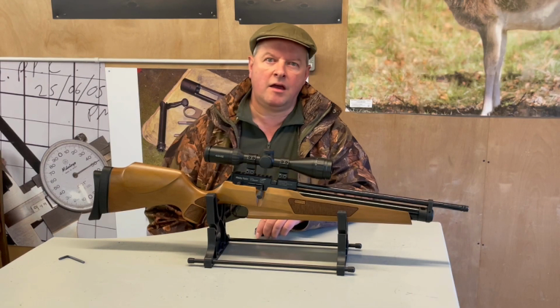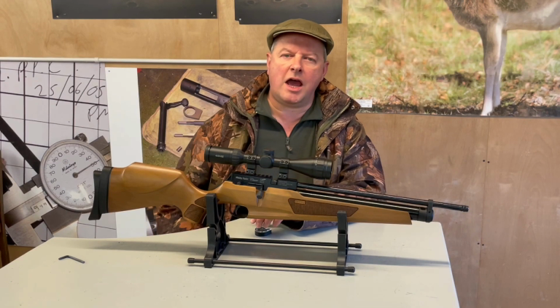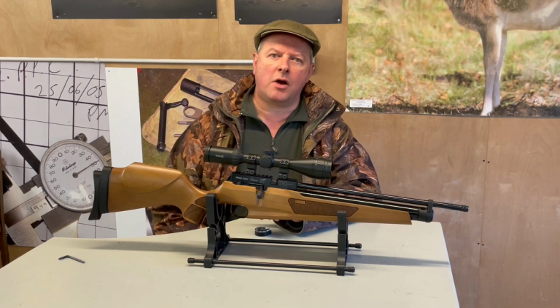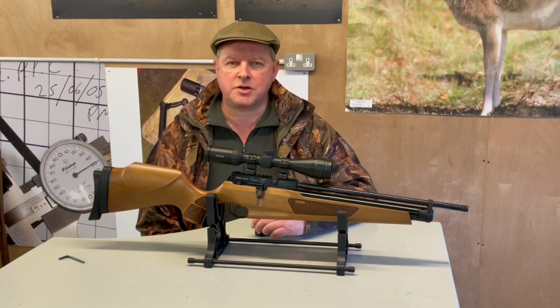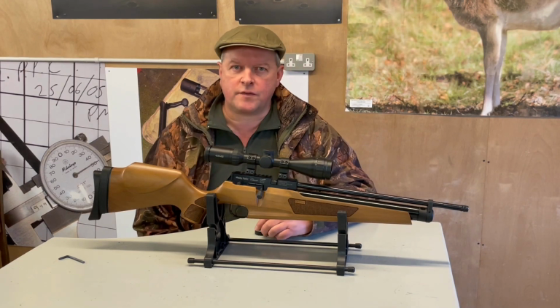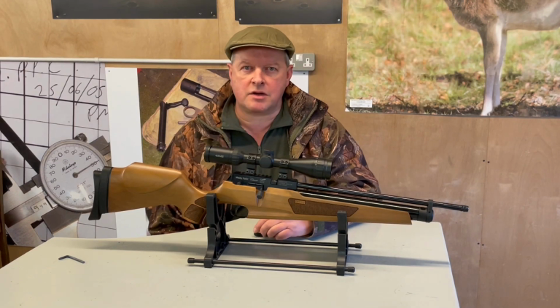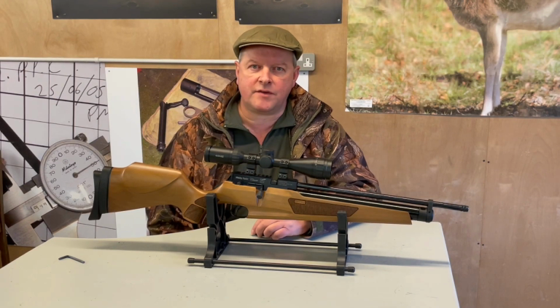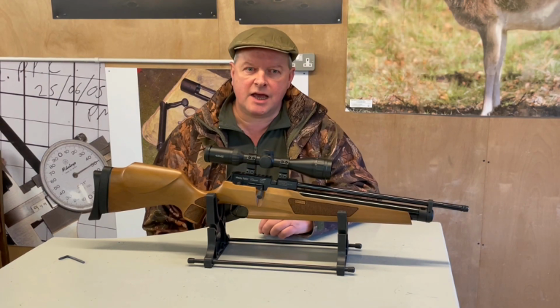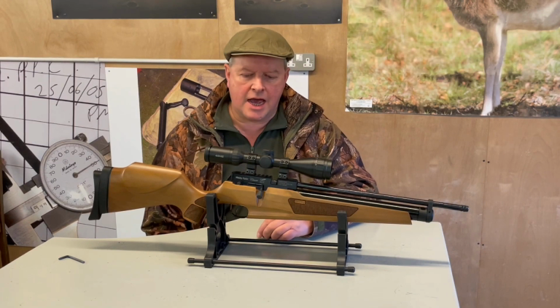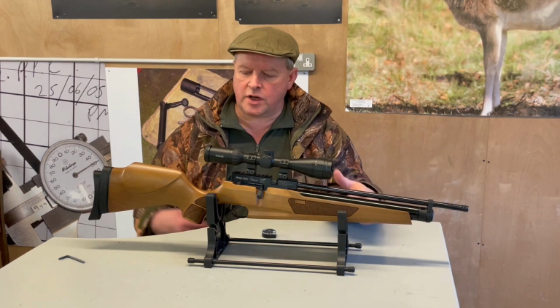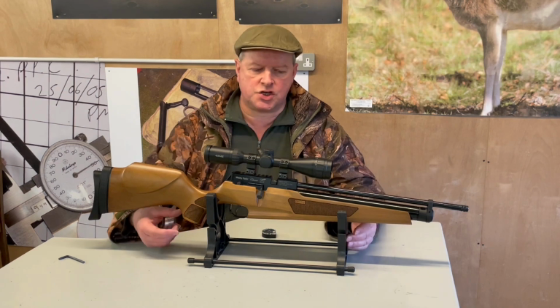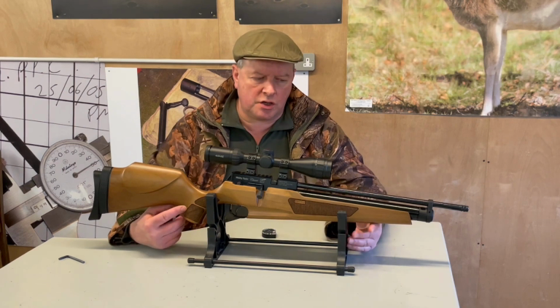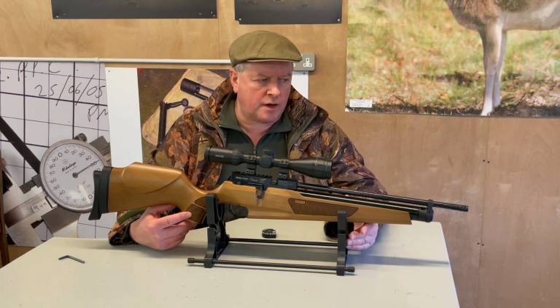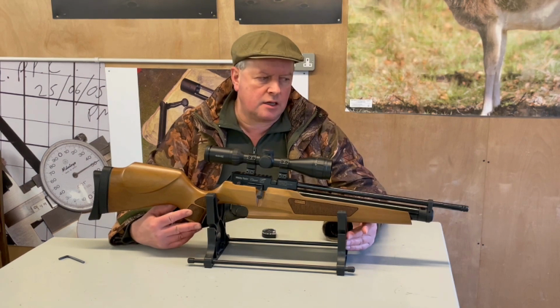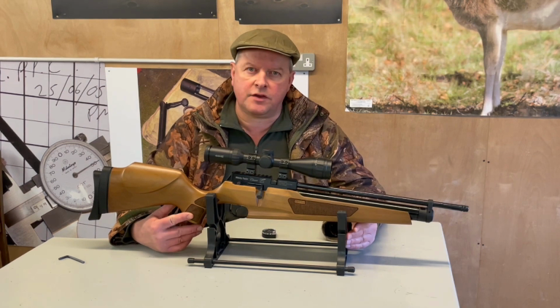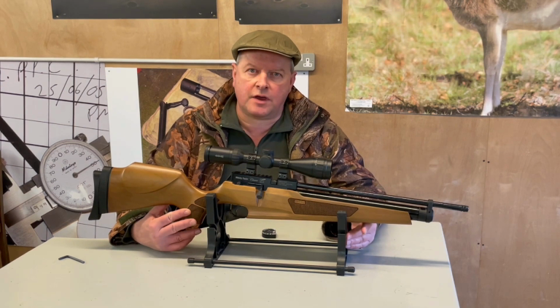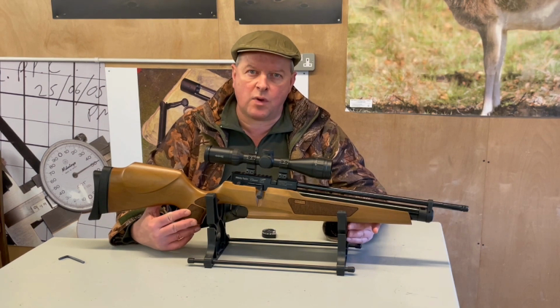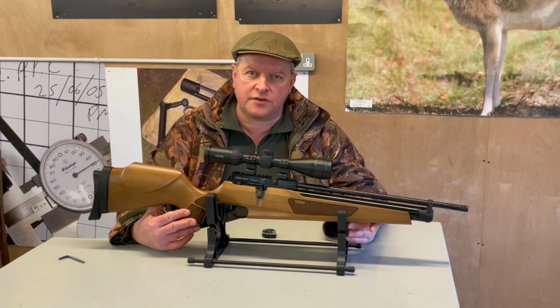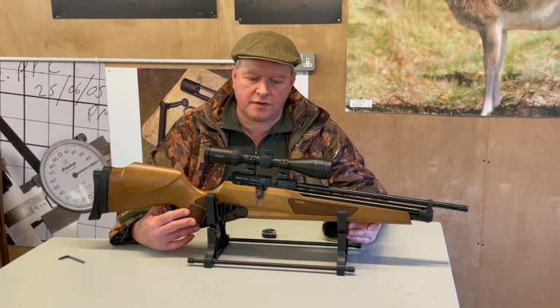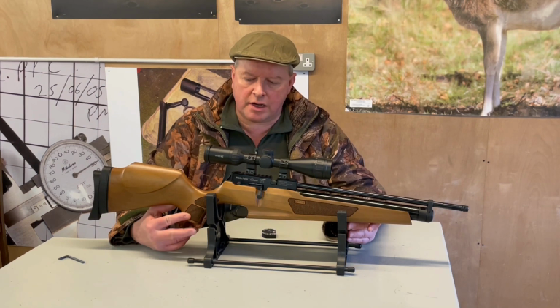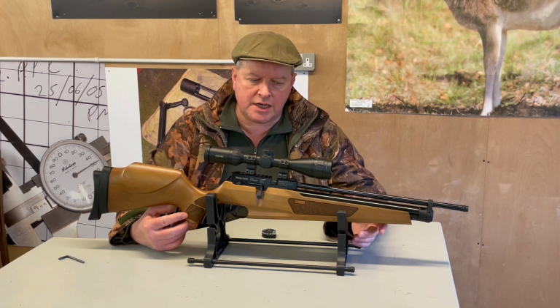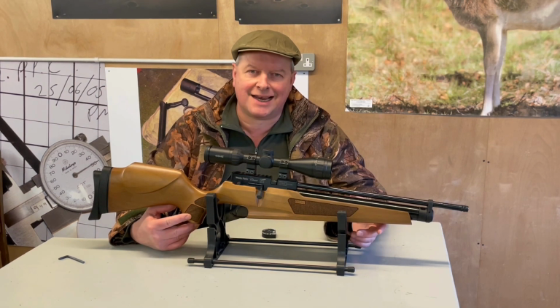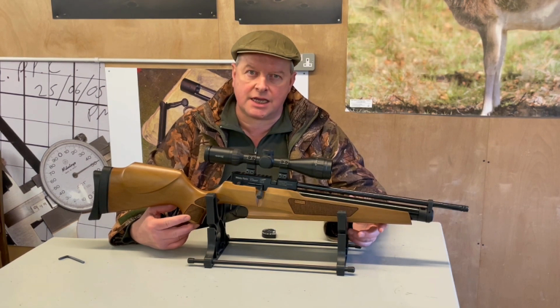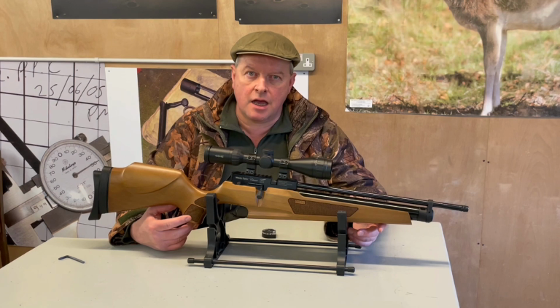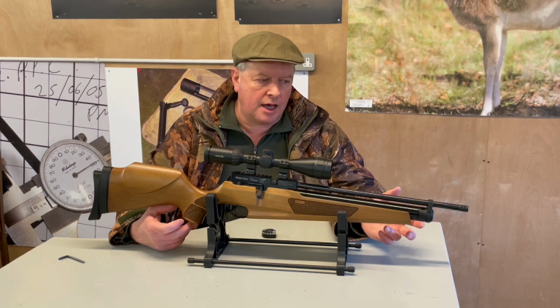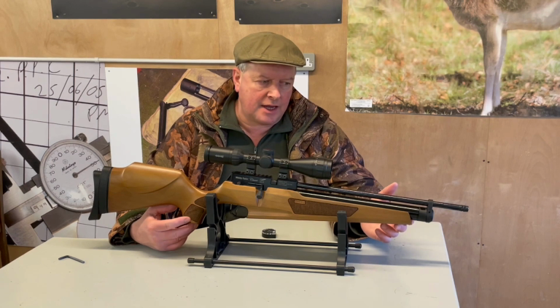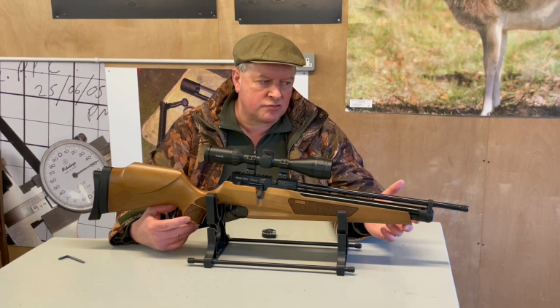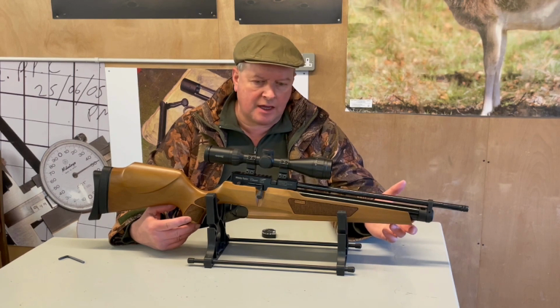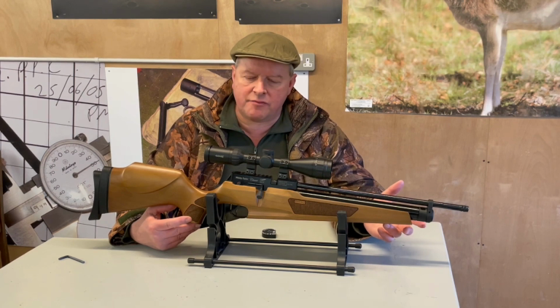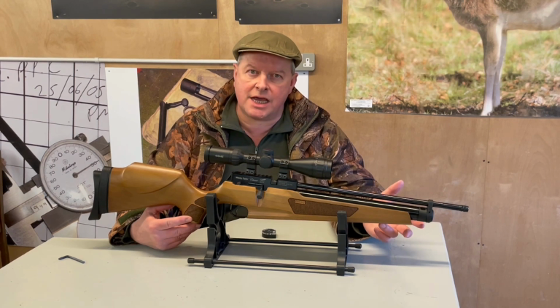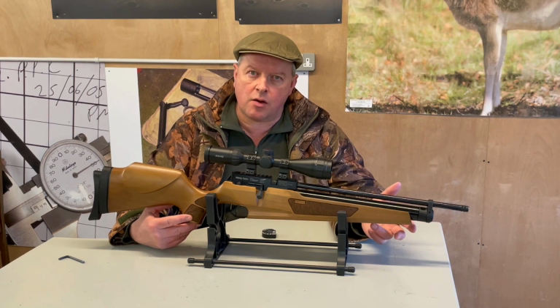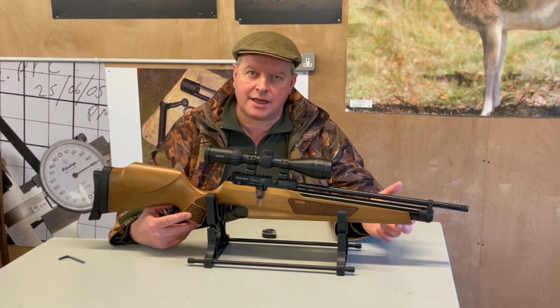Hi, I'm Mark Comosio of Gunmark TV and I've got here to show you one of the latest Webleys. This is the Webley Raider Classic. They had brought out their Webley Raider 10 a while back.